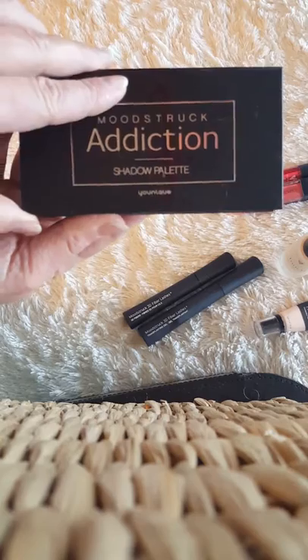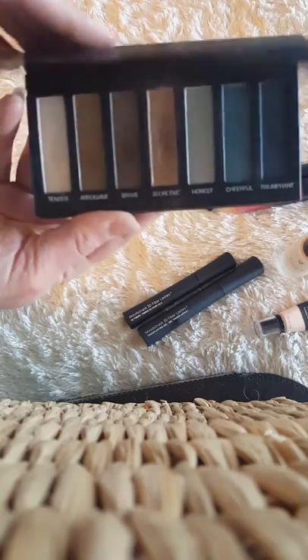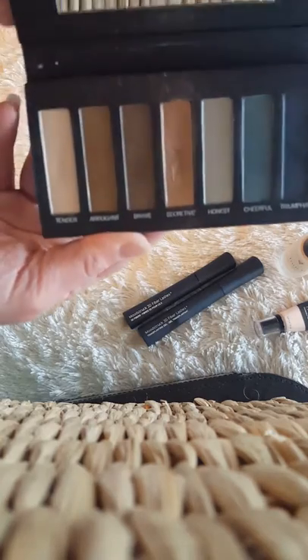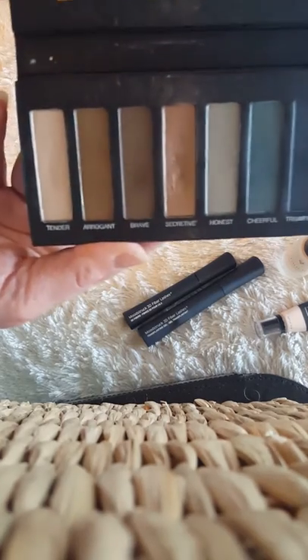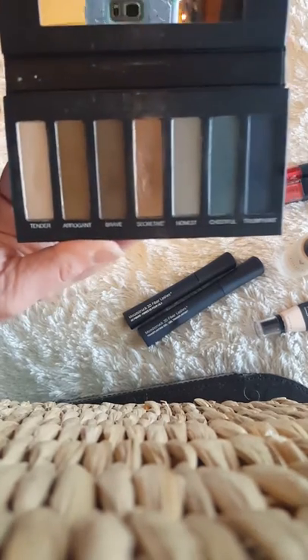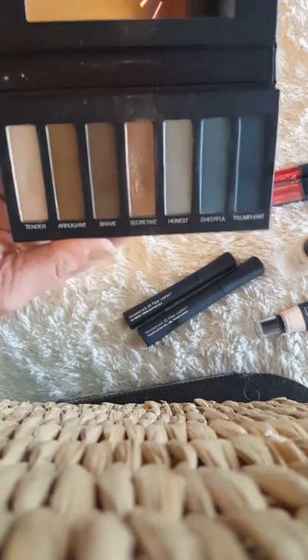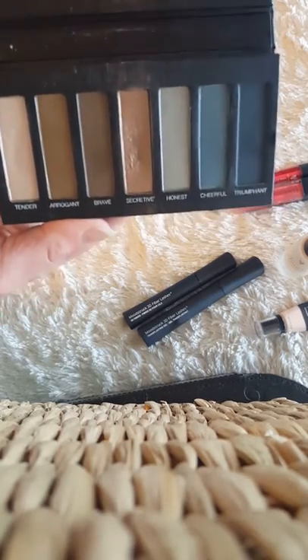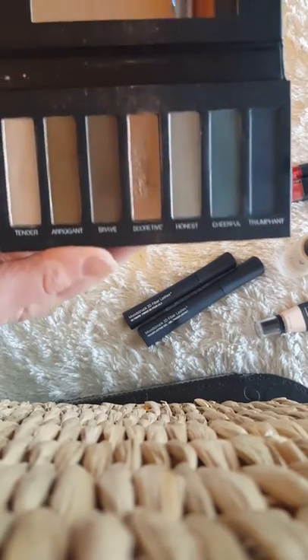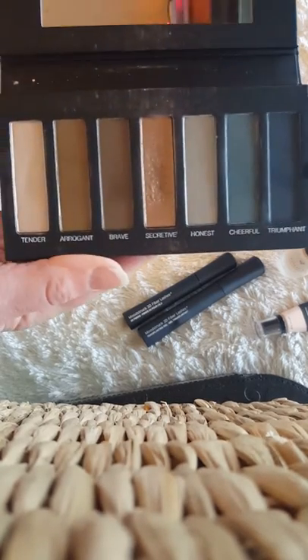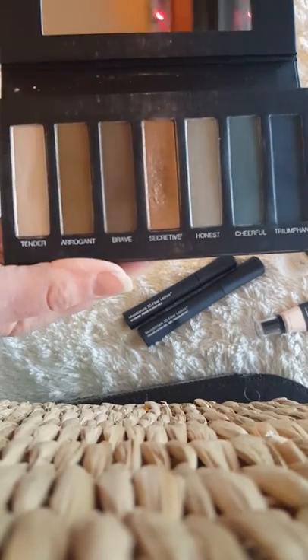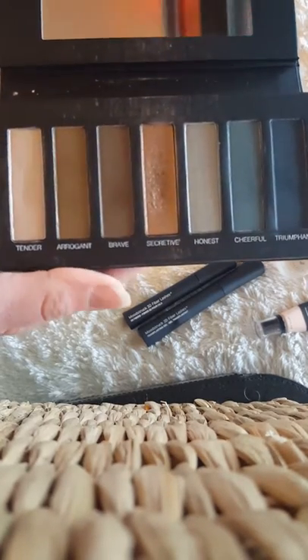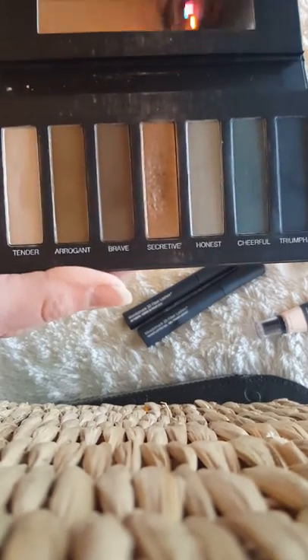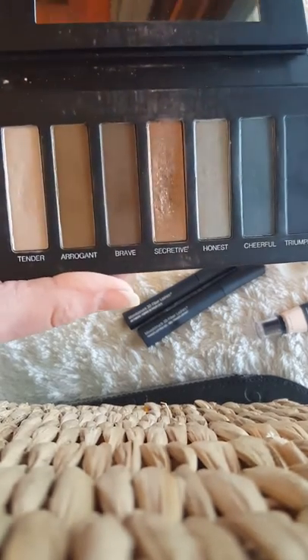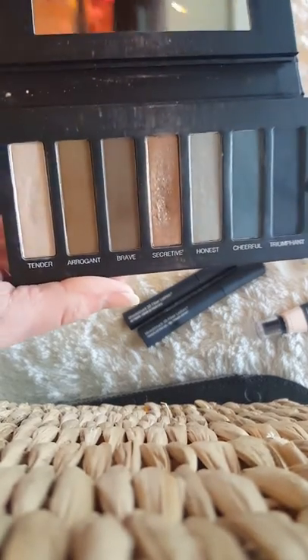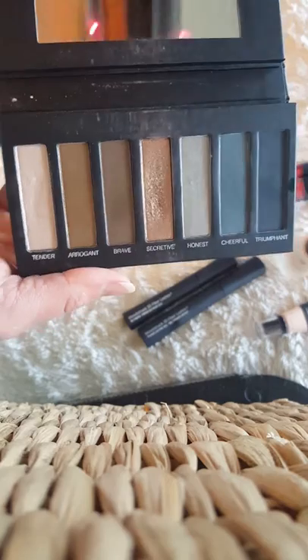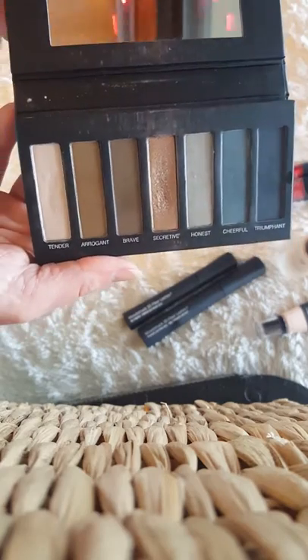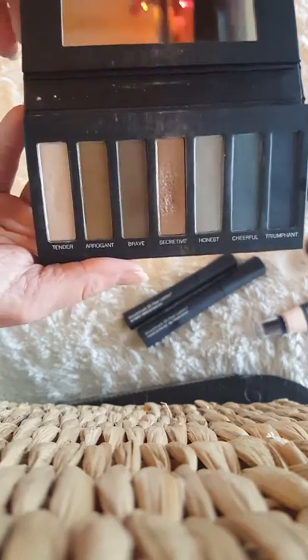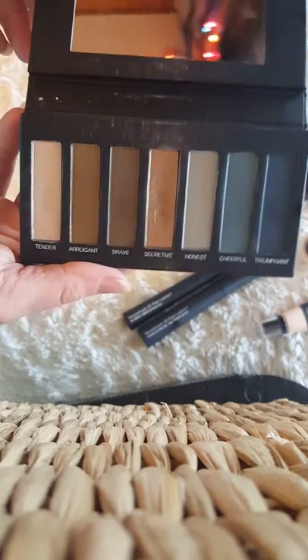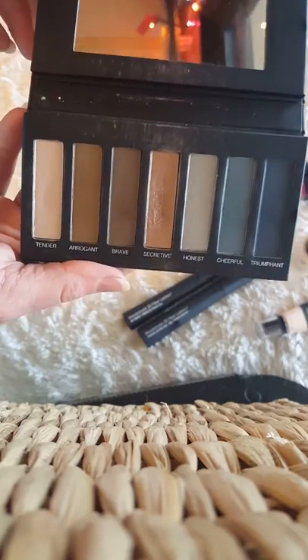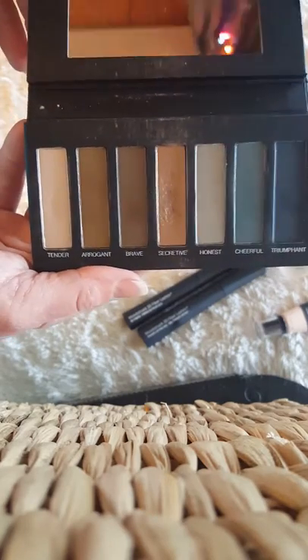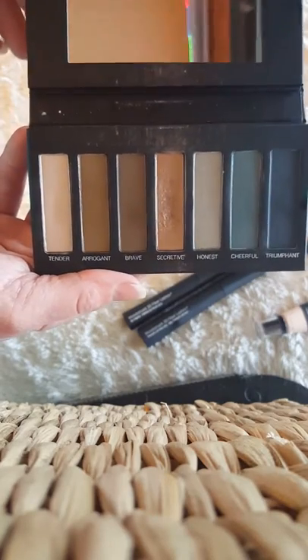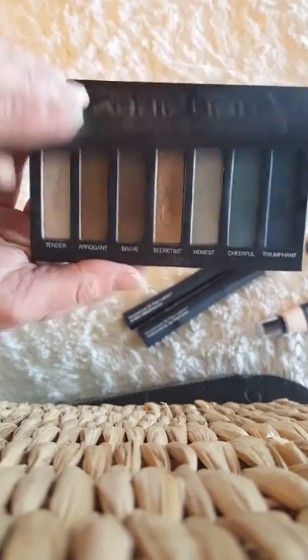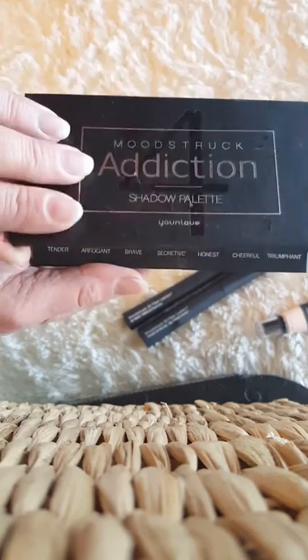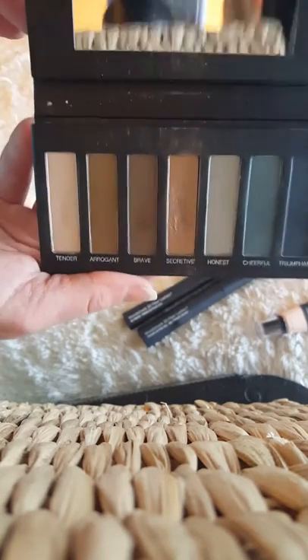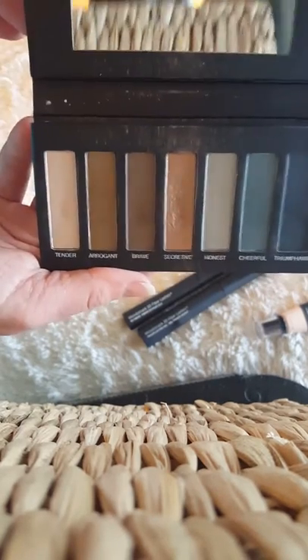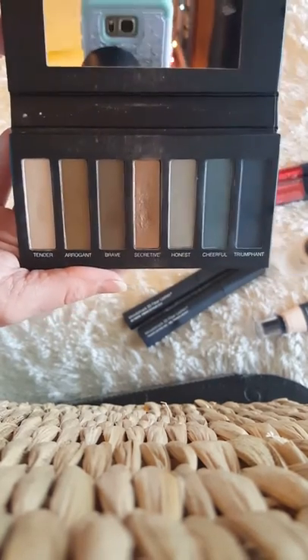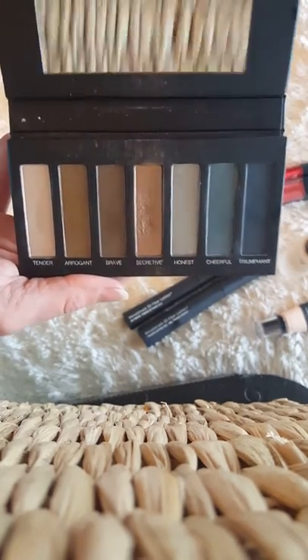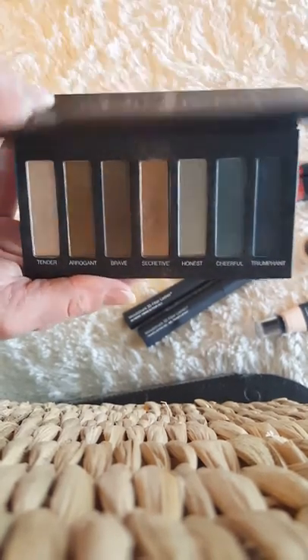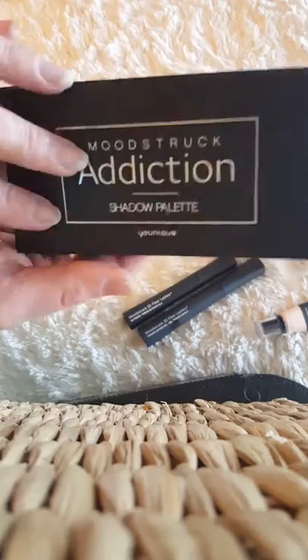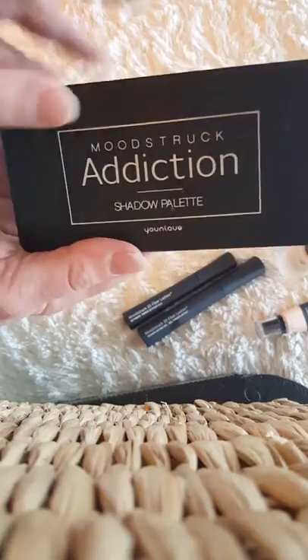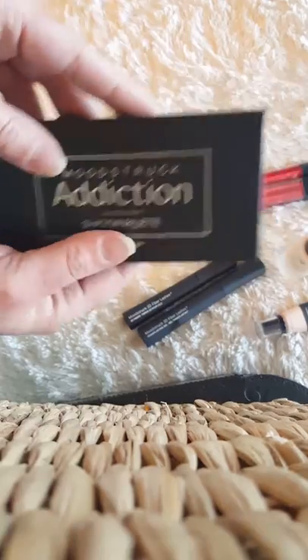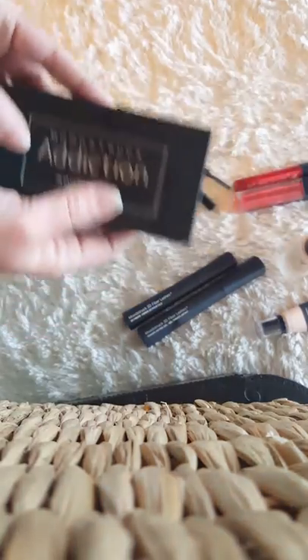This is palette 4. By the way, these colors are perfect for fall right now — one of my favorites. So it's going to come with one of our eyeshadow palettes.